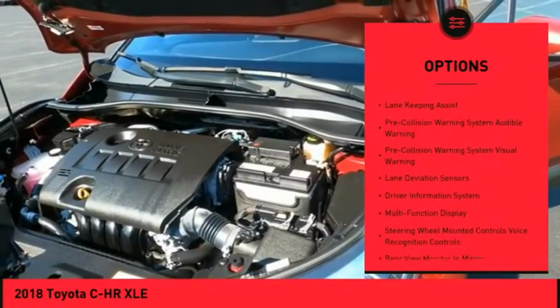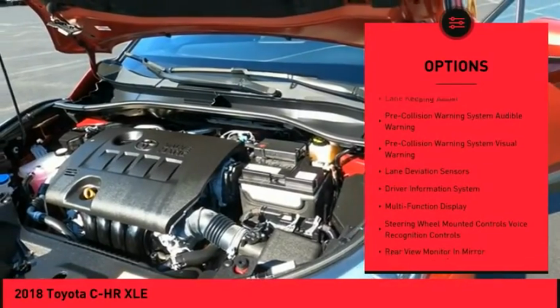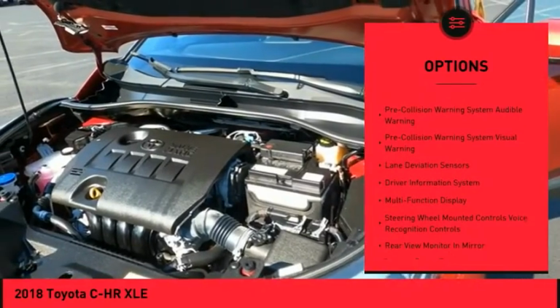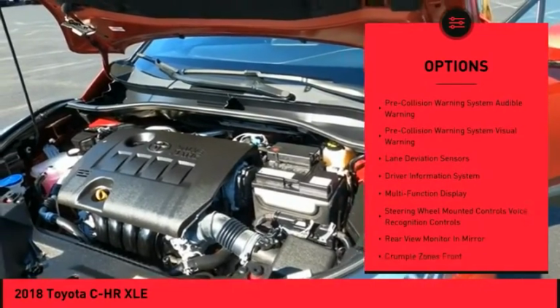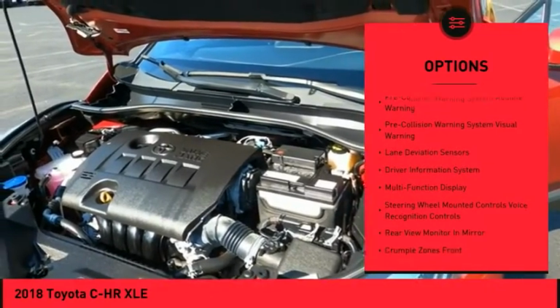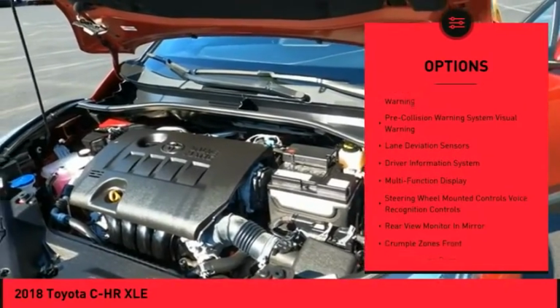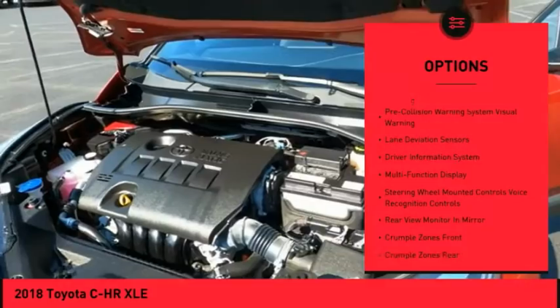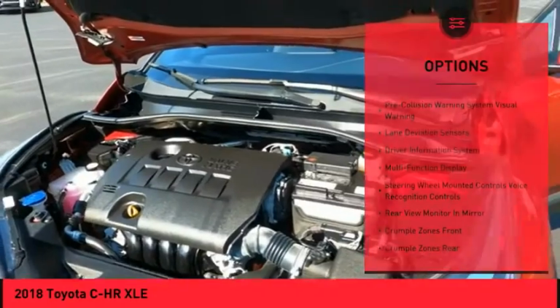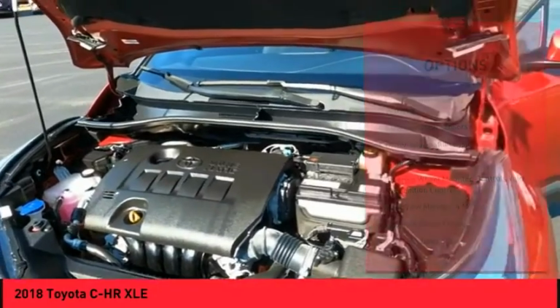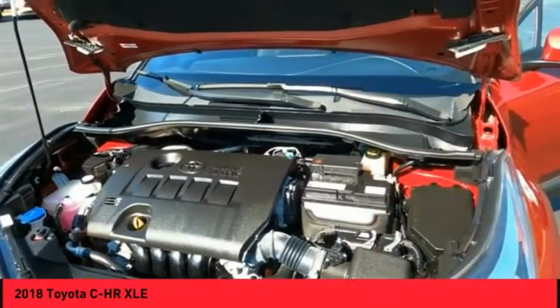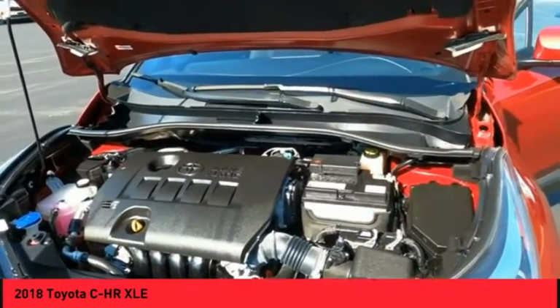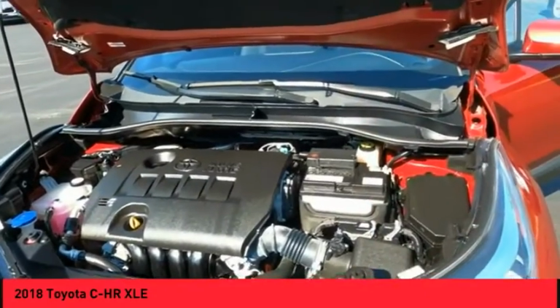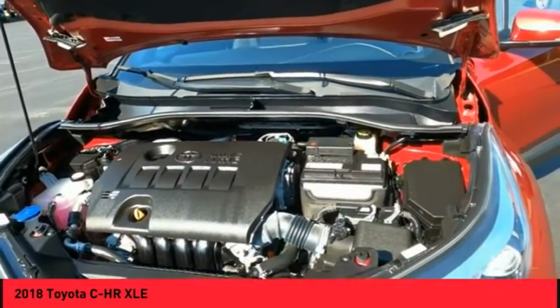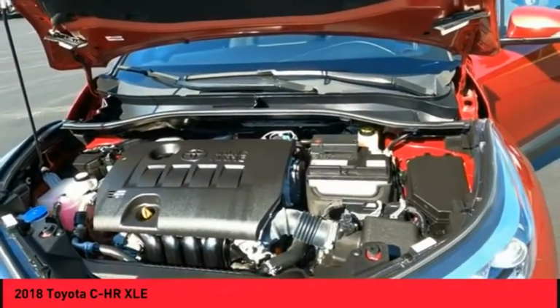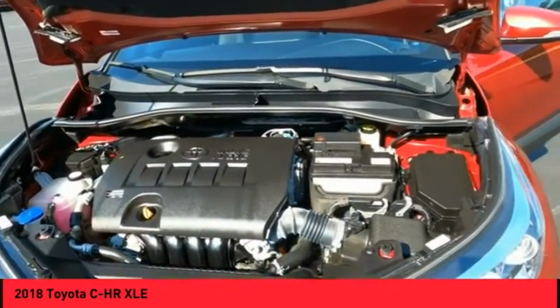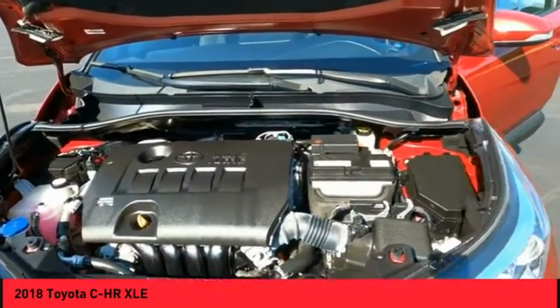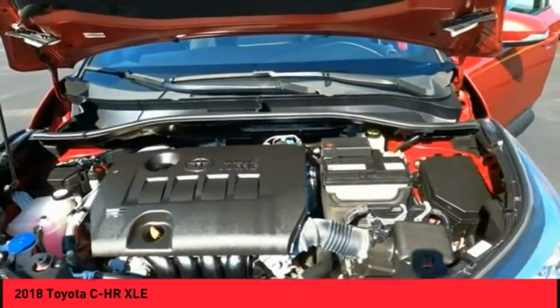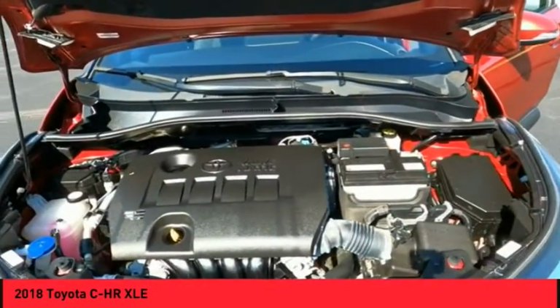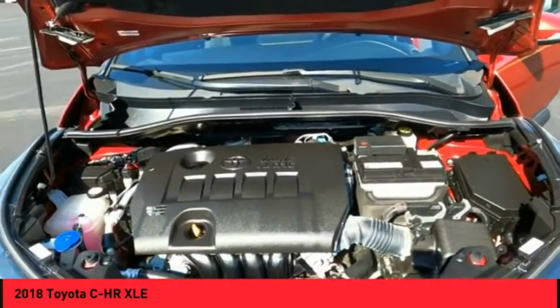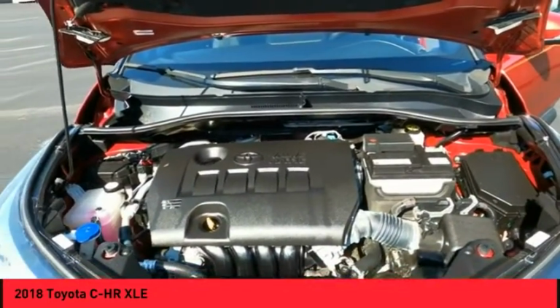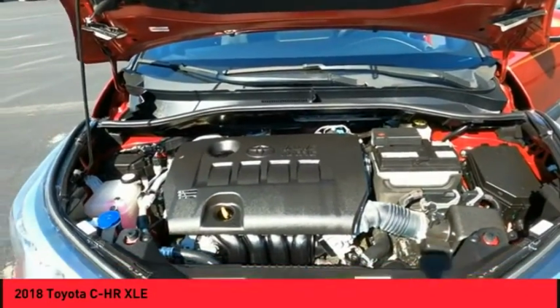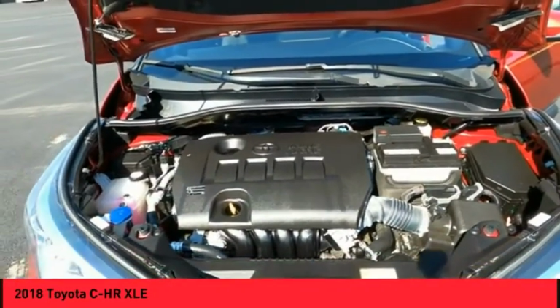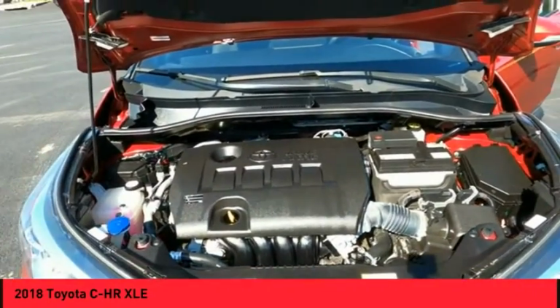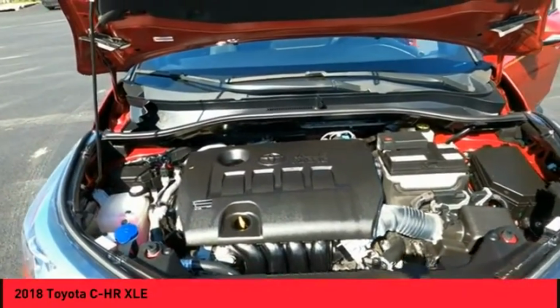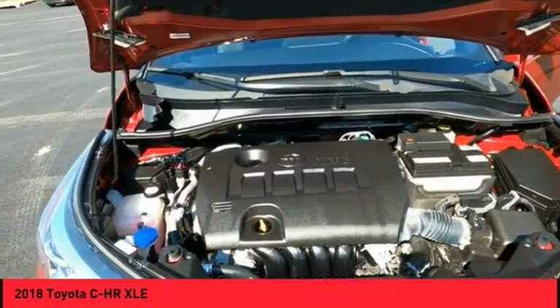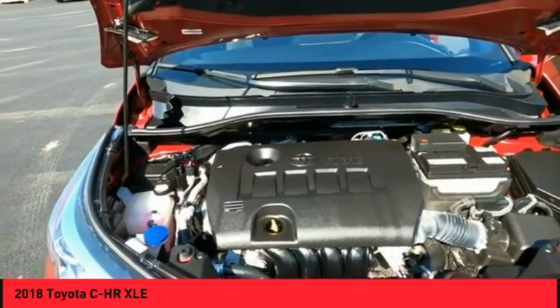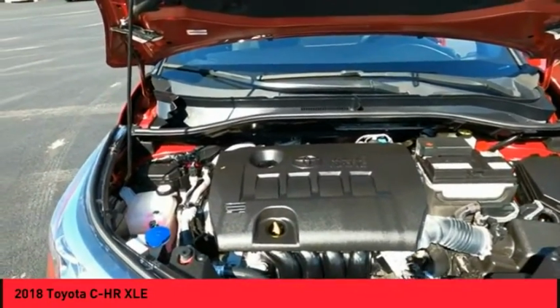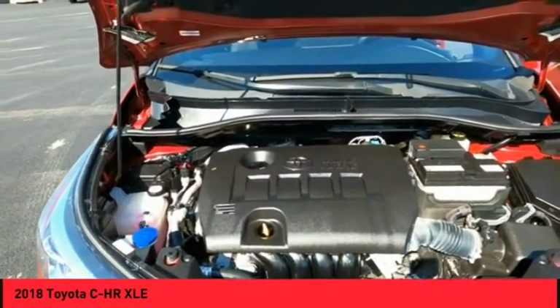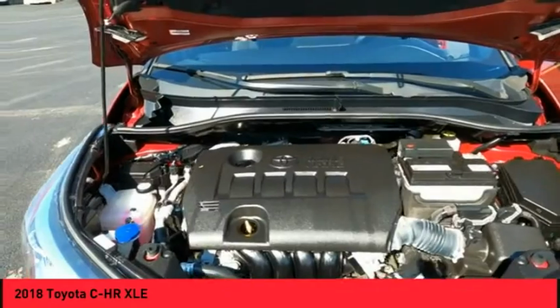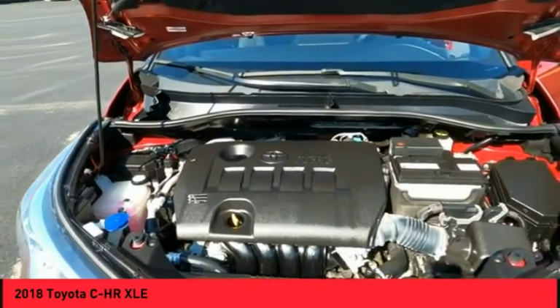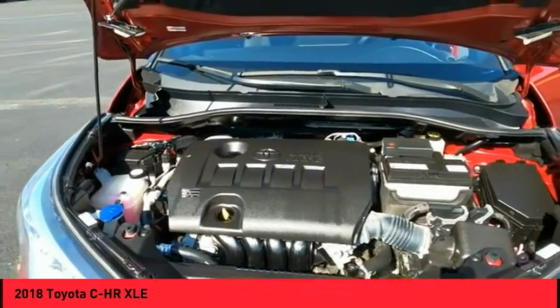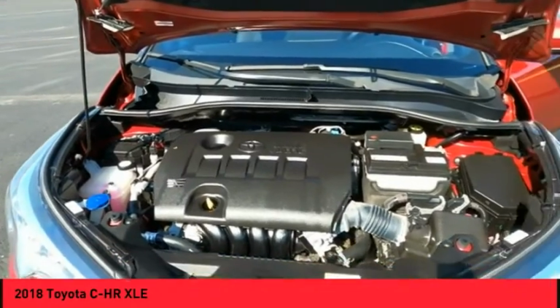Airbags — driver, knee, front passenger, and seat cushion airbags. Trip computer, child safety locks, and multi-function display.